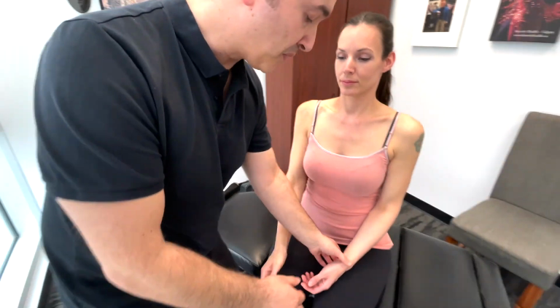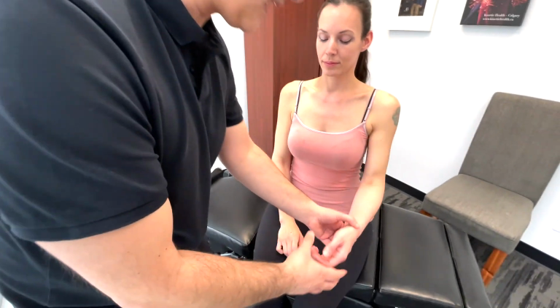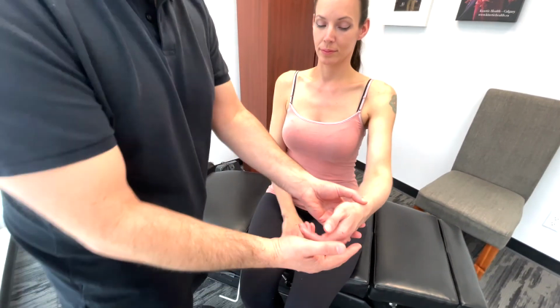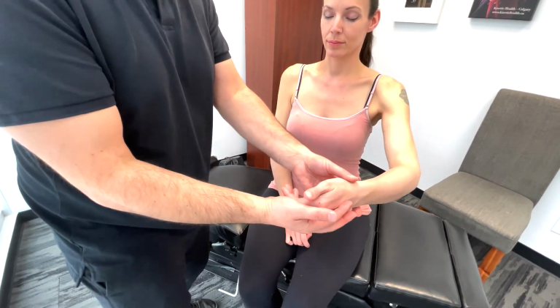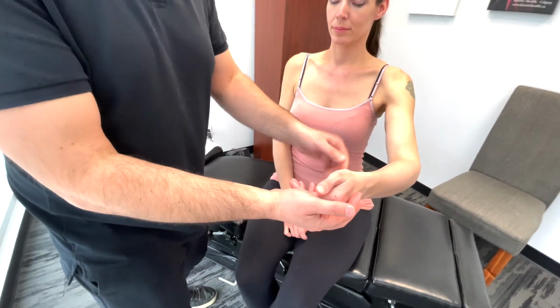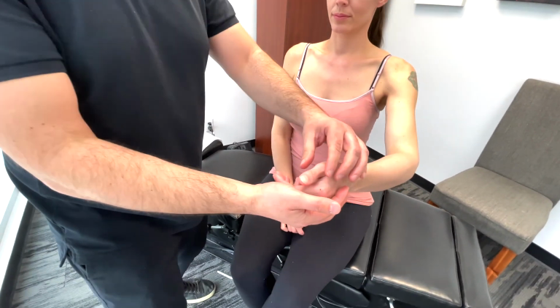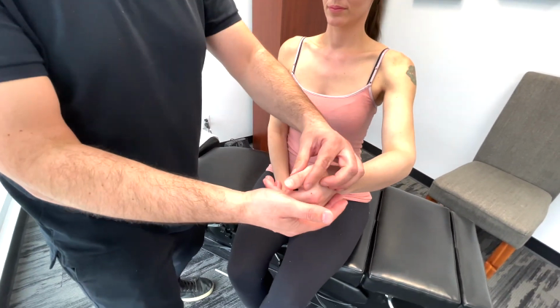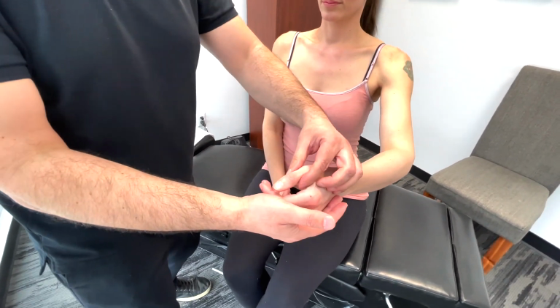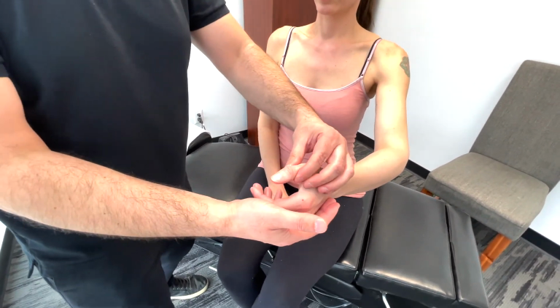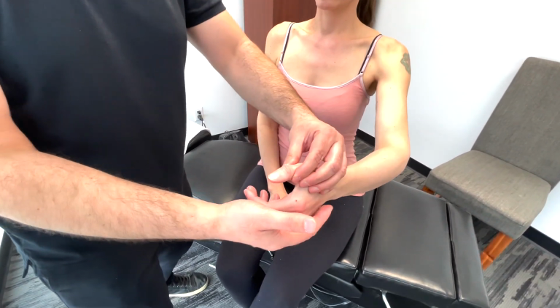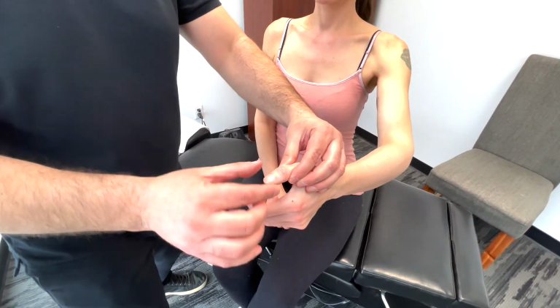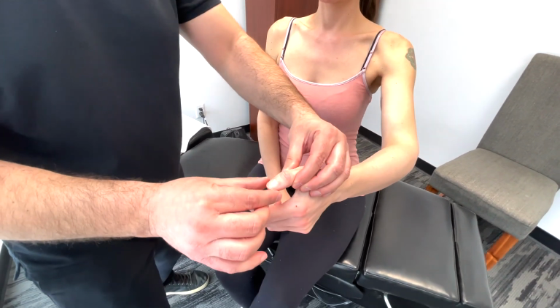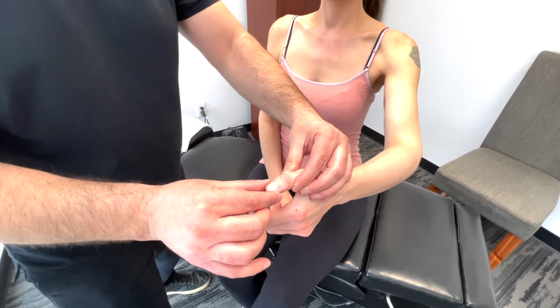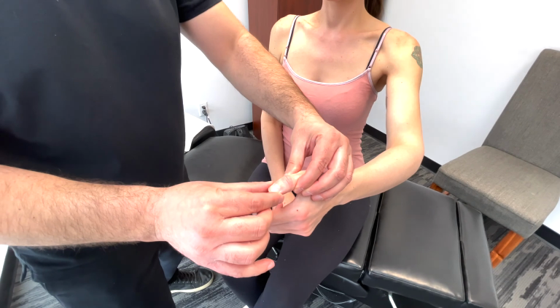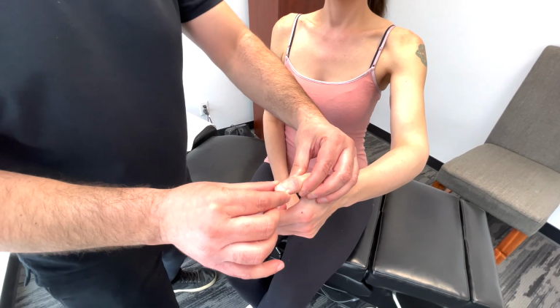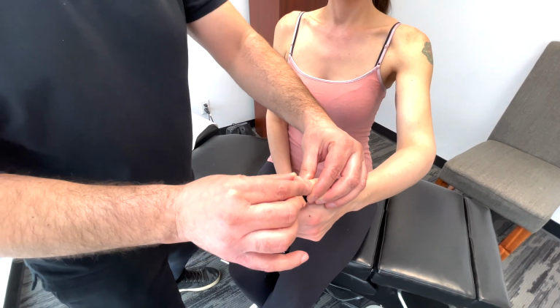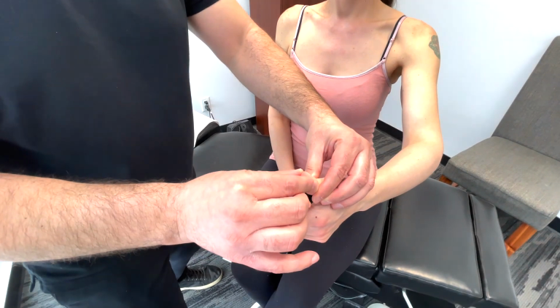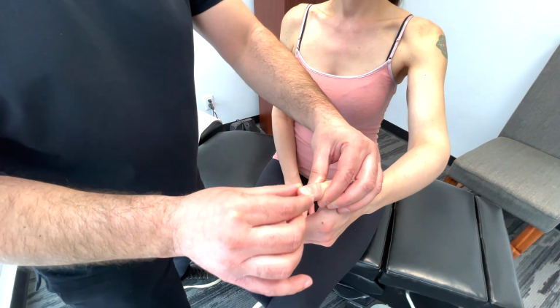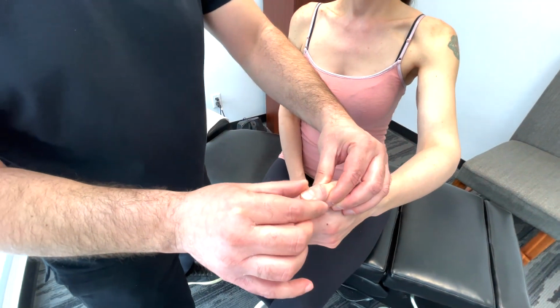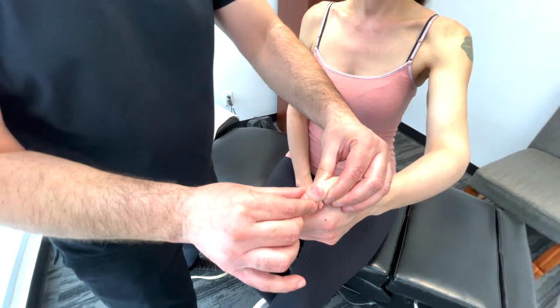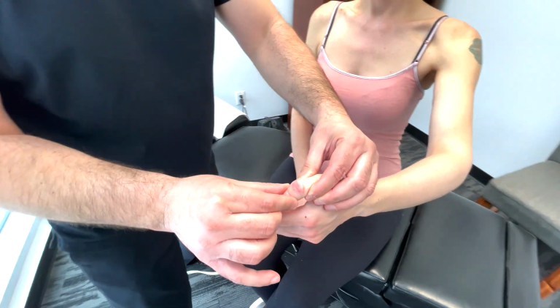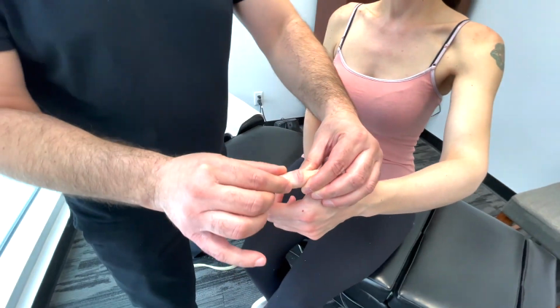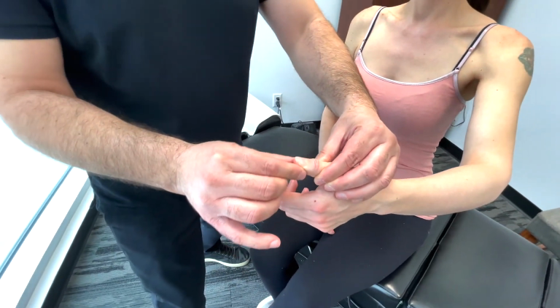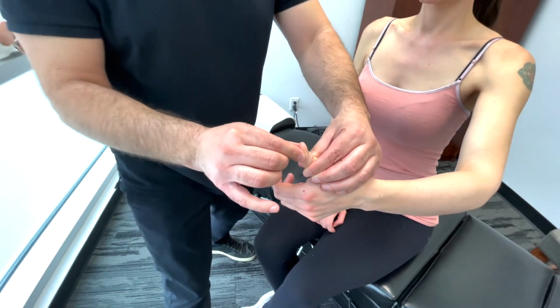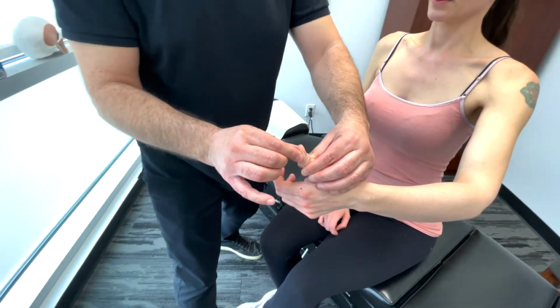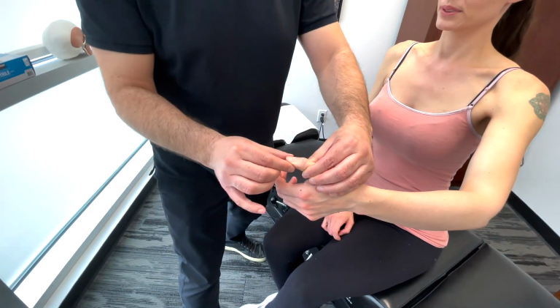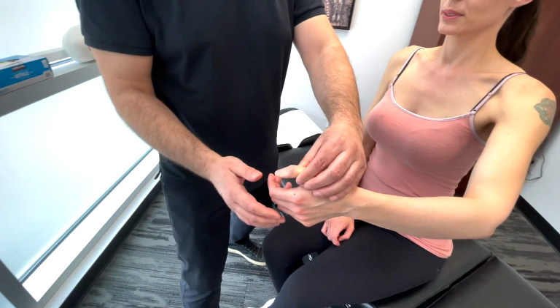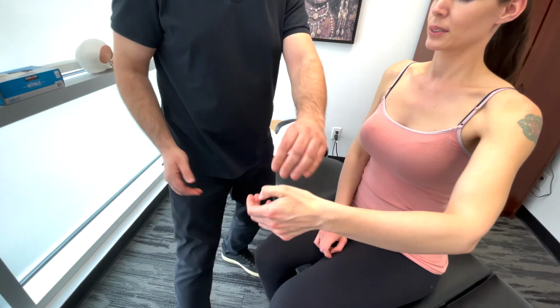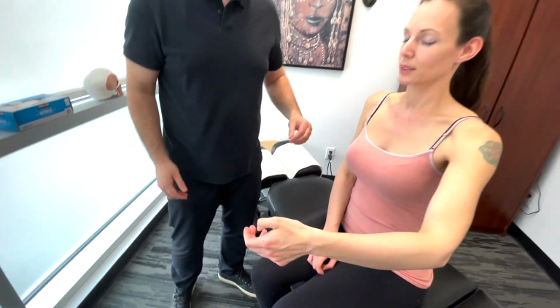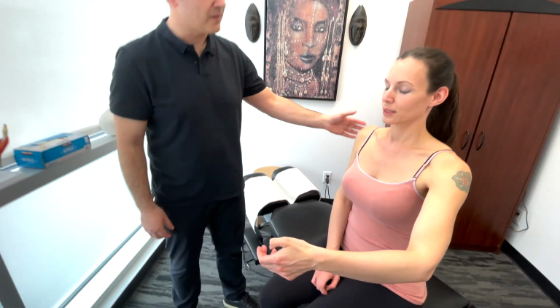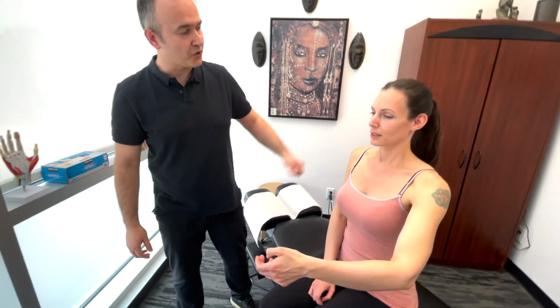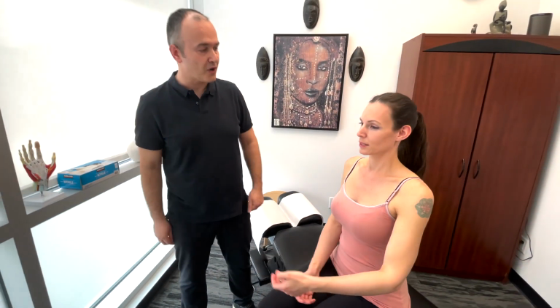So bring this hand here. Up. Down. Up. Good. And you can open your eyes.